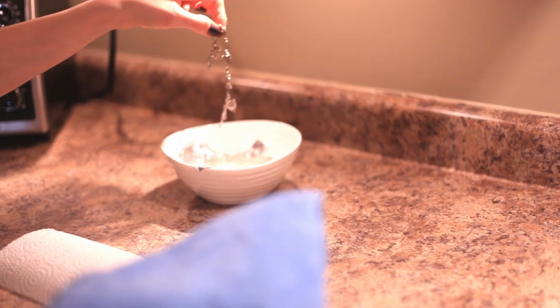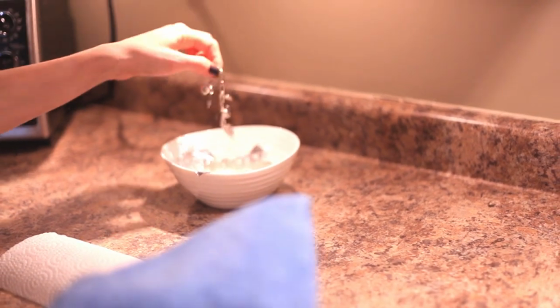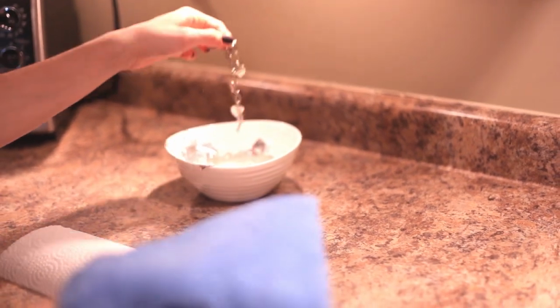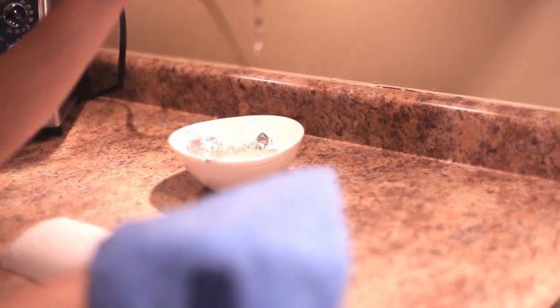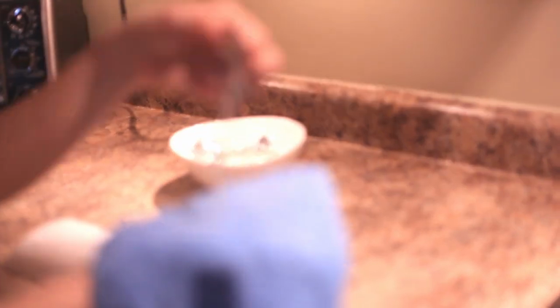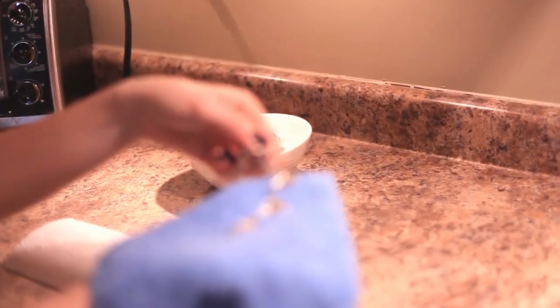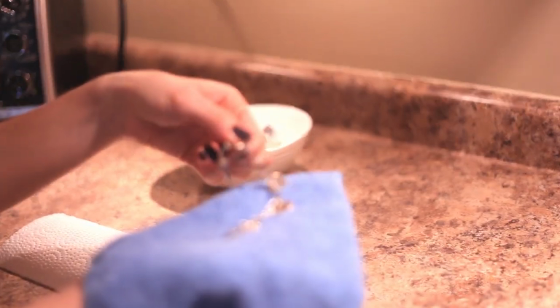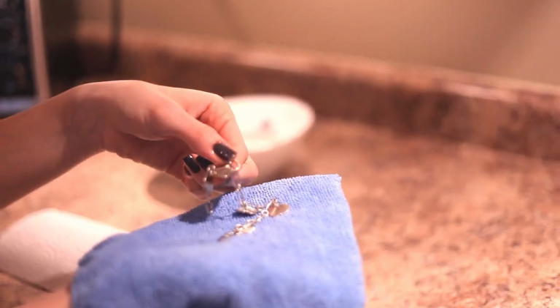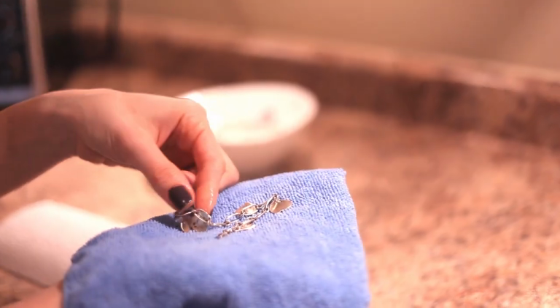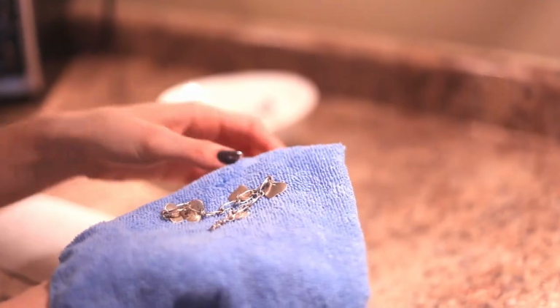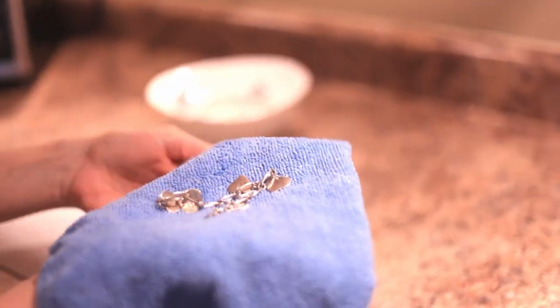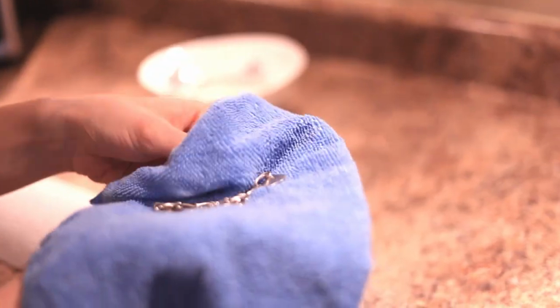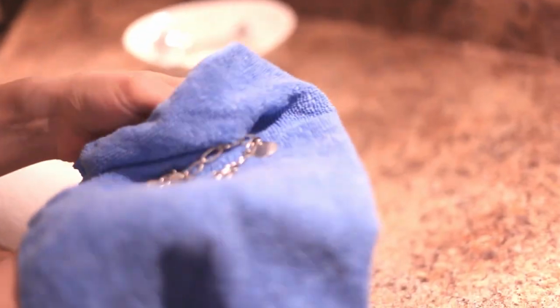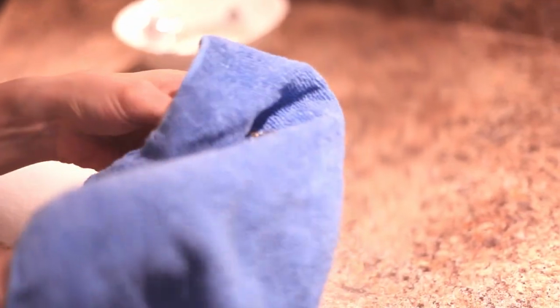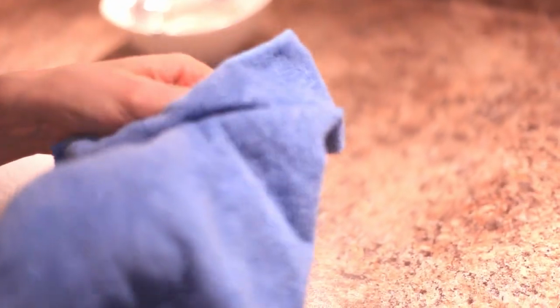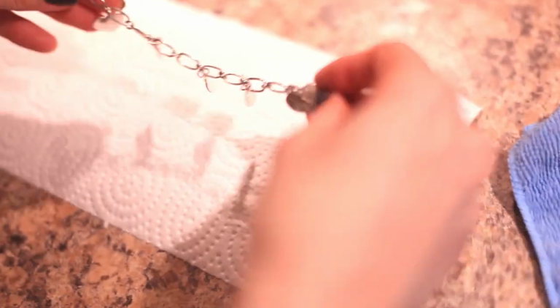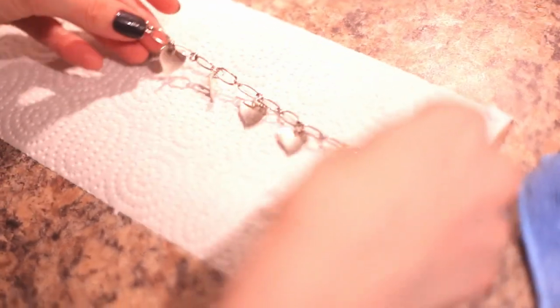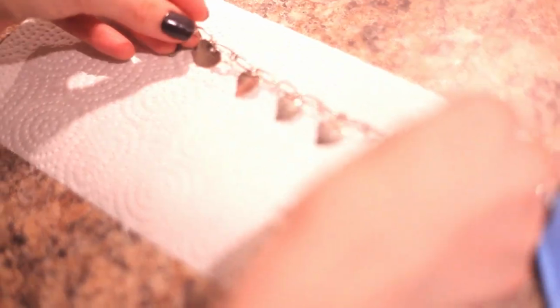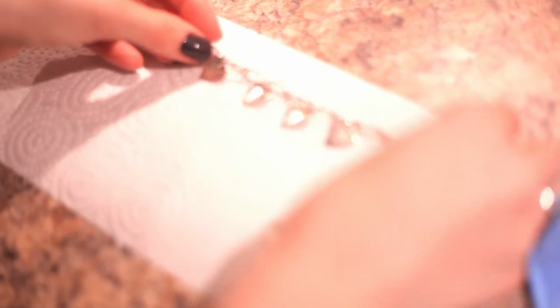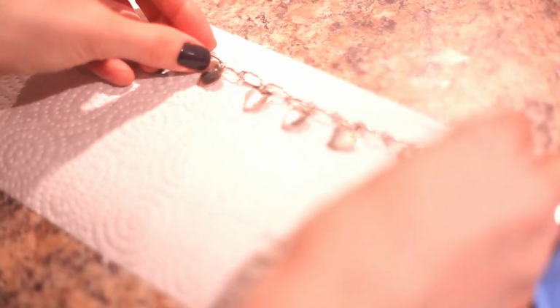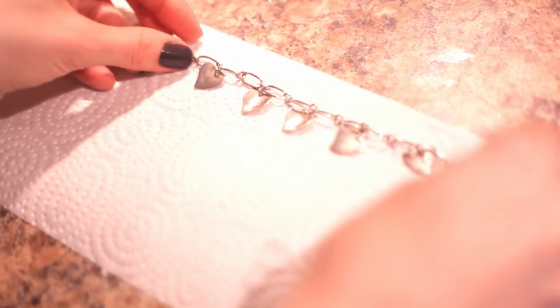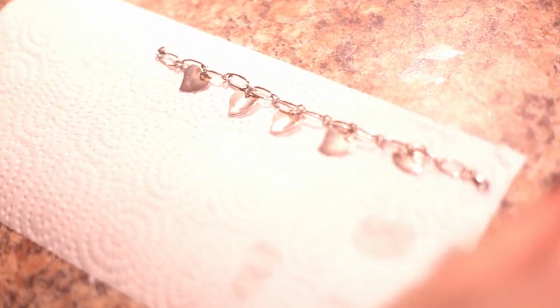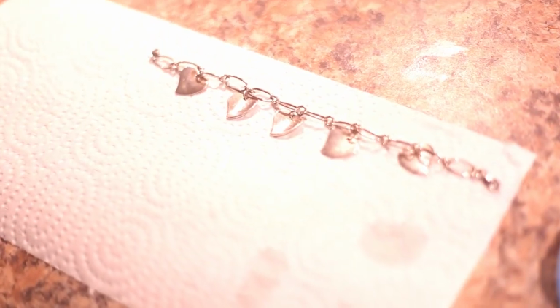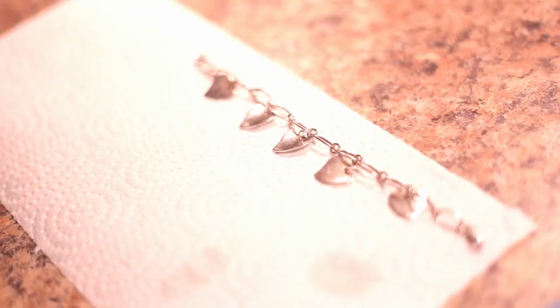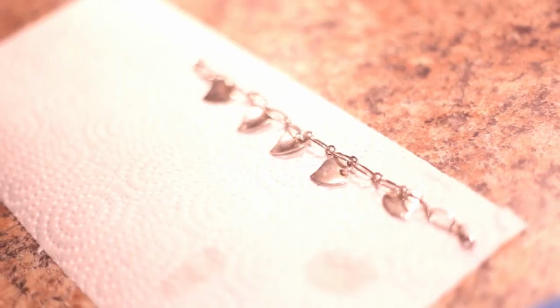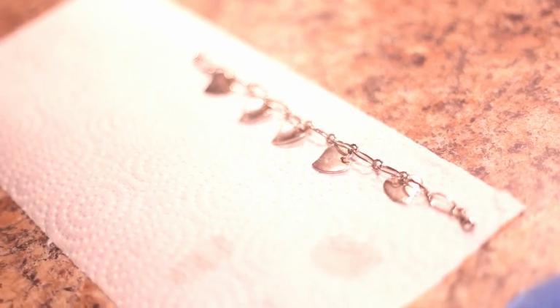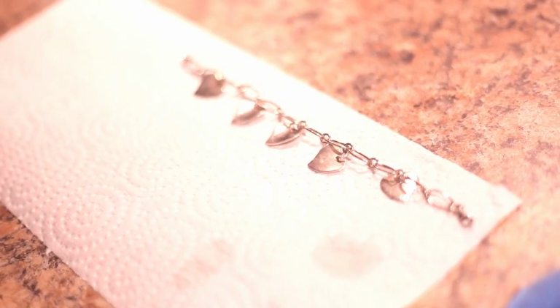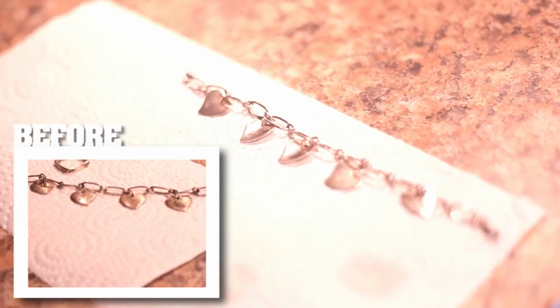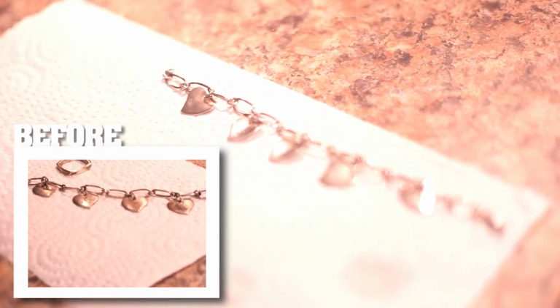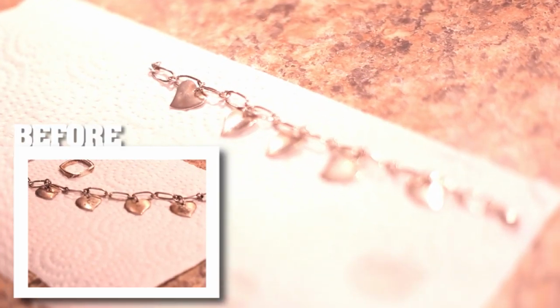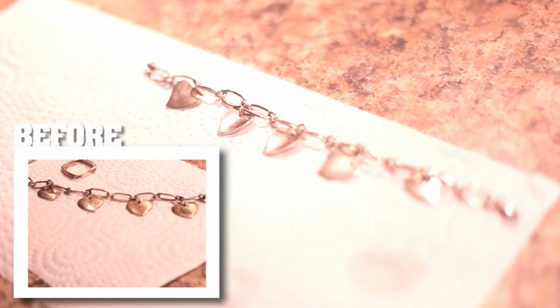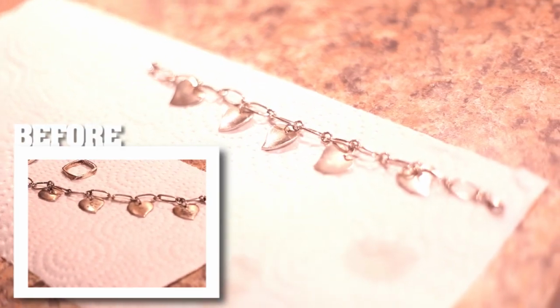Five minutes later and let's look at the results. I'm using a microfiber cloth to both dry the pieces and remove any remaining residue. The first bracelet looks awesome.